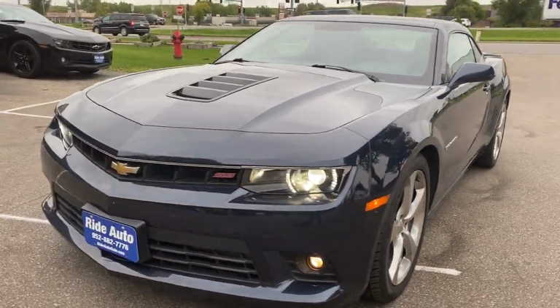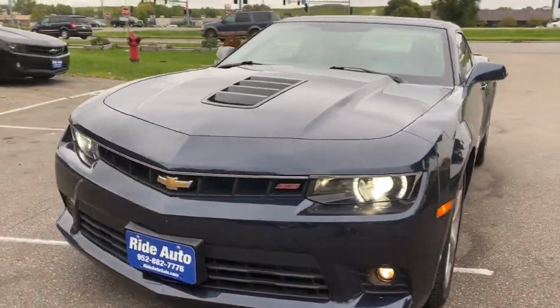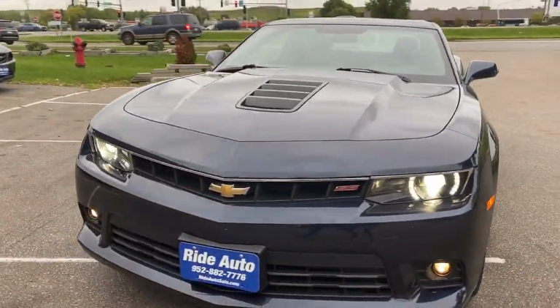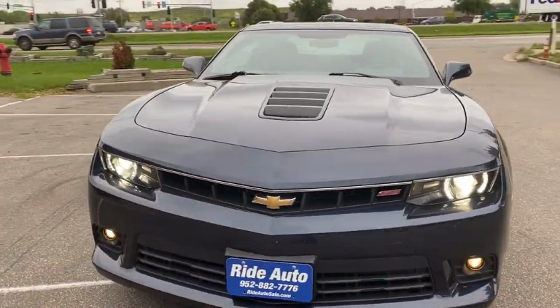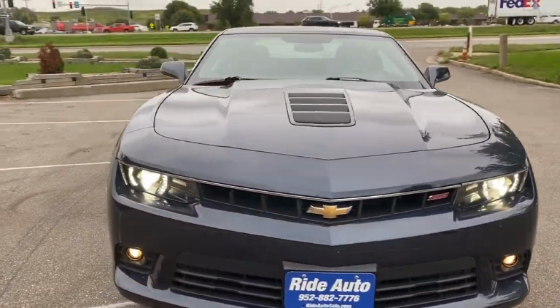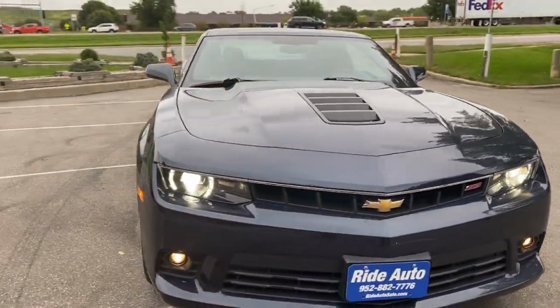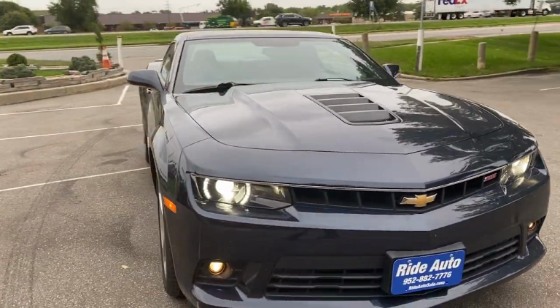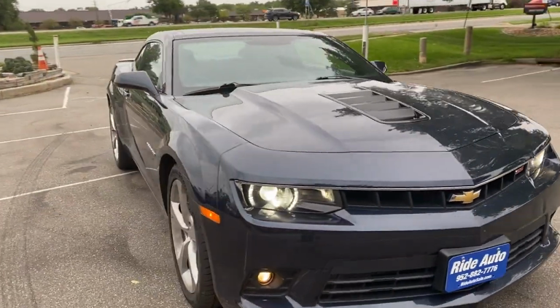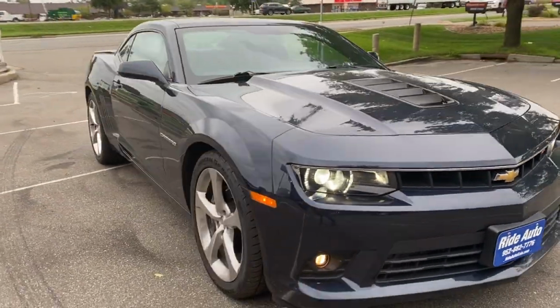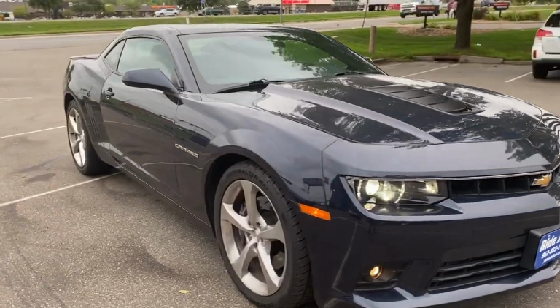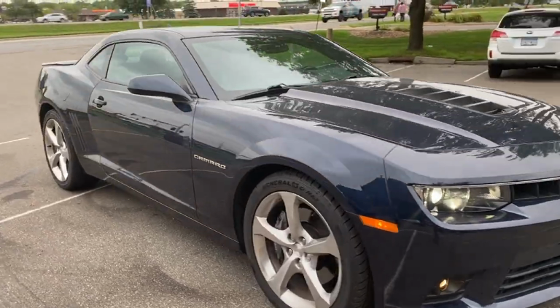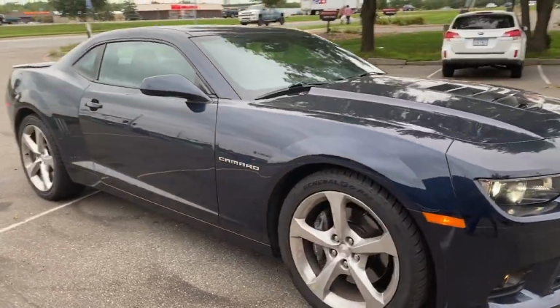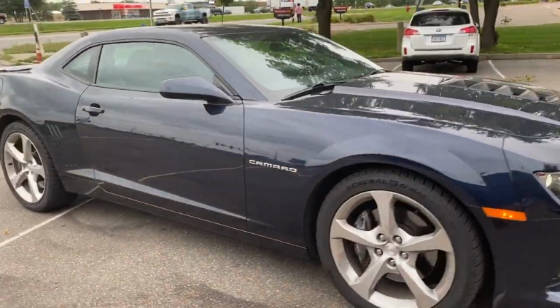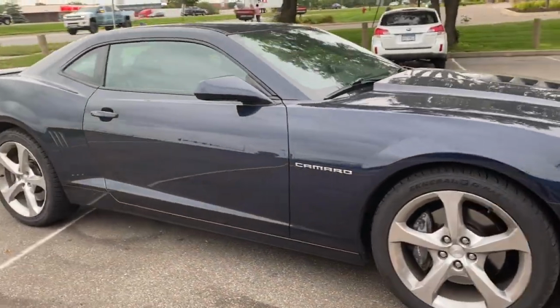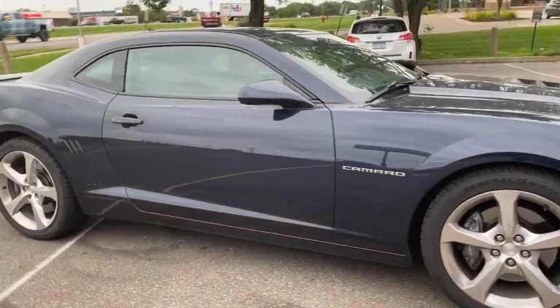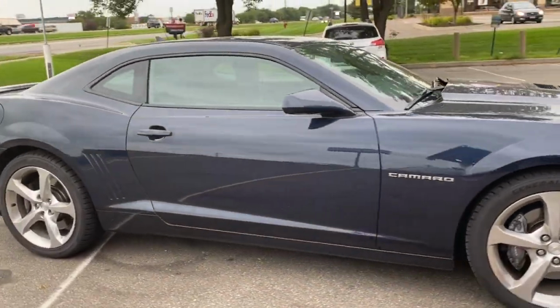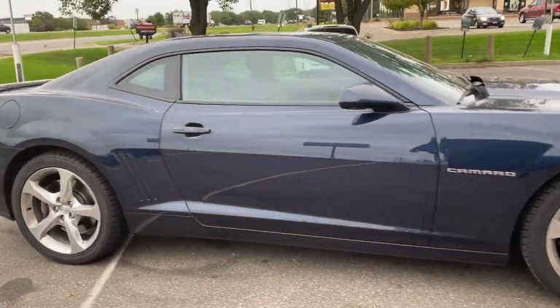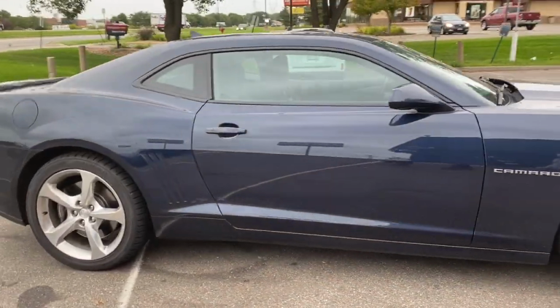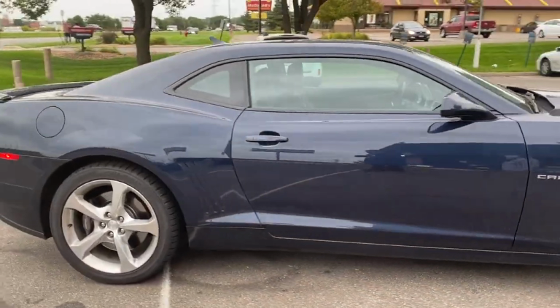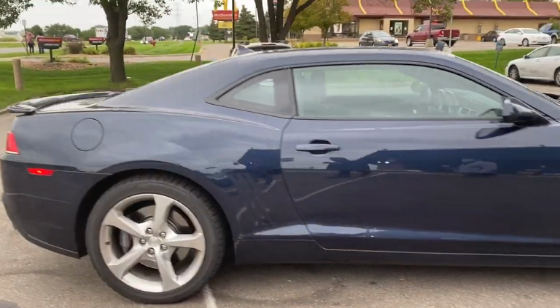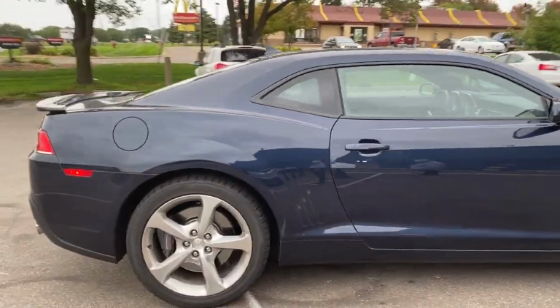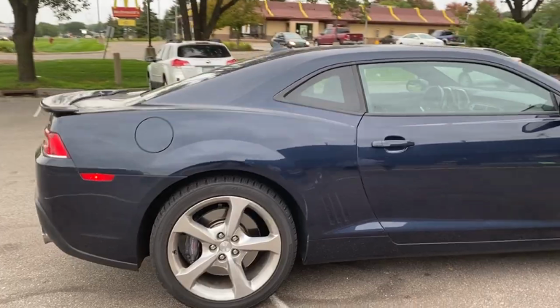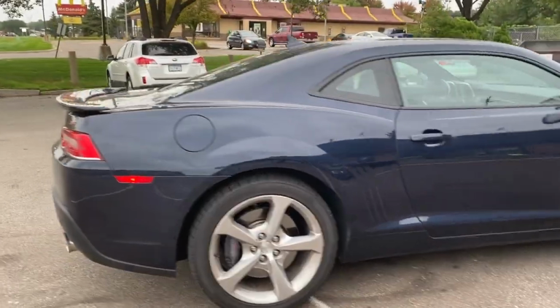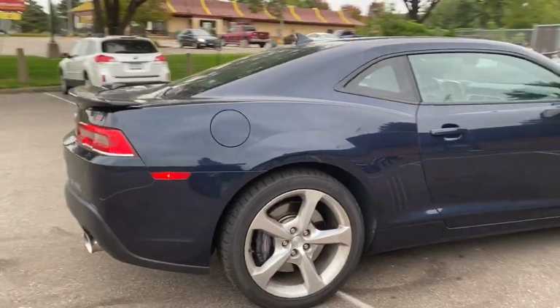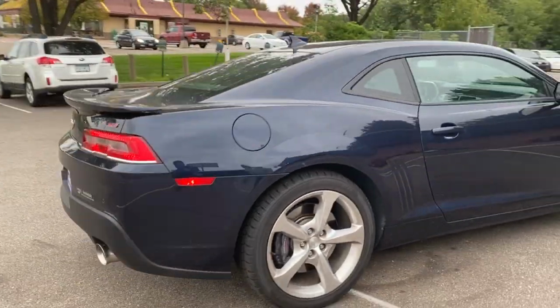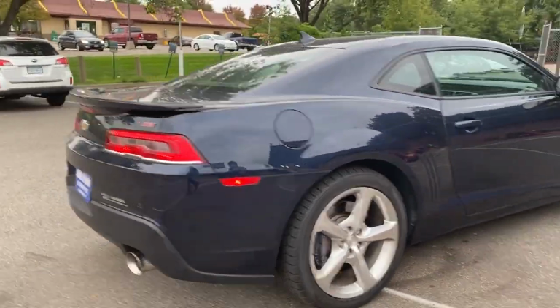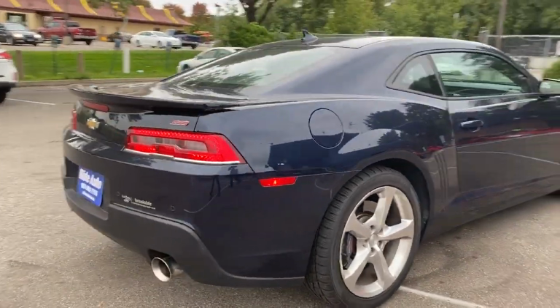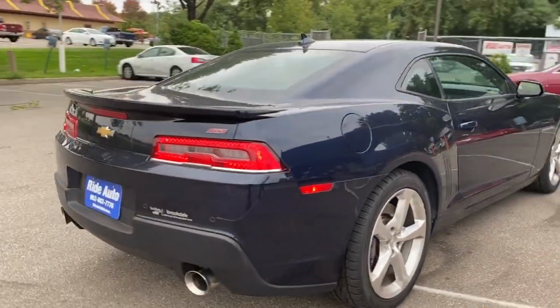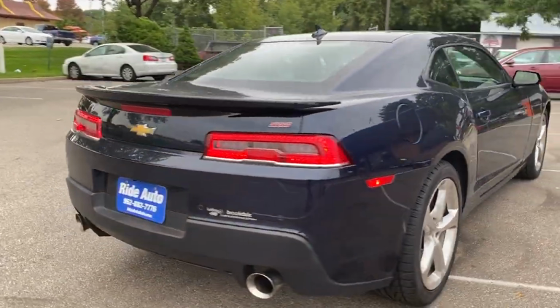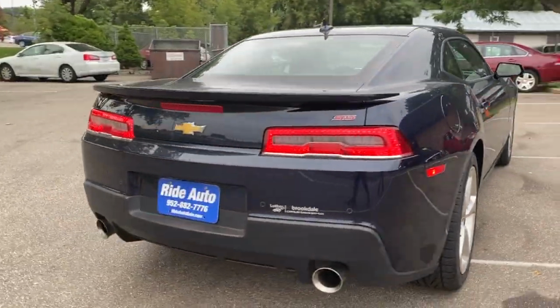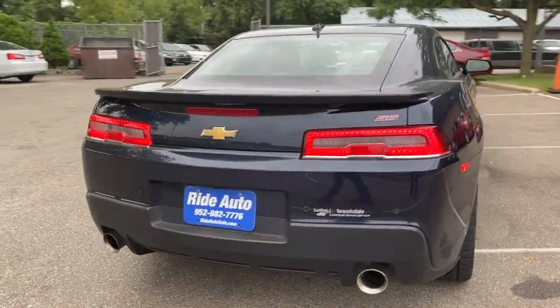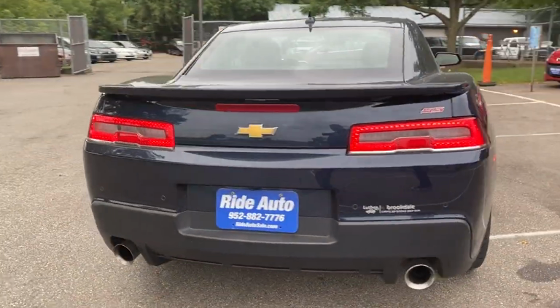Hello again and welcome to Ride Auto. We're pleased to have you with us. Even though it's starting to get cold, we're still thinking hot with this 2015 Chevy Camaro SS with a 6.2 liter, 426 horsepower V8 engine.